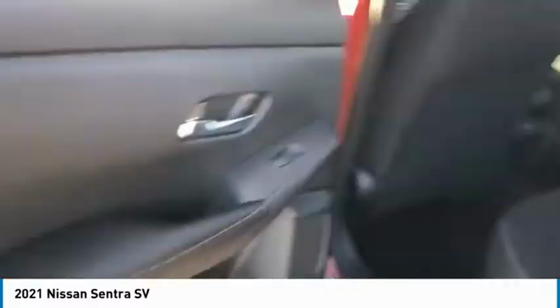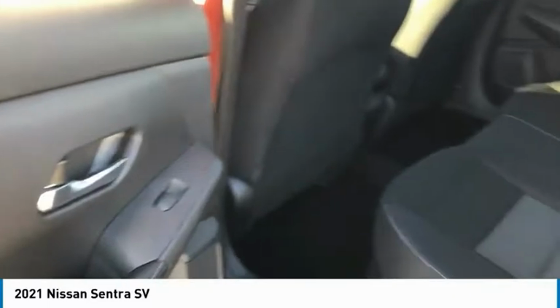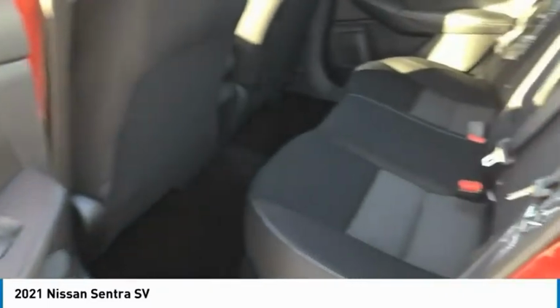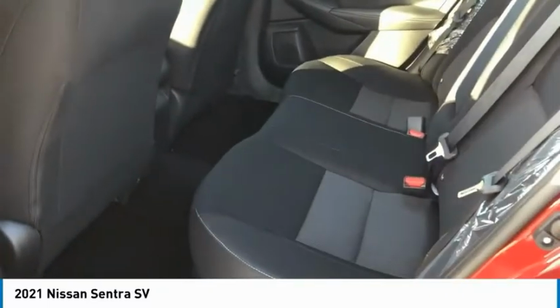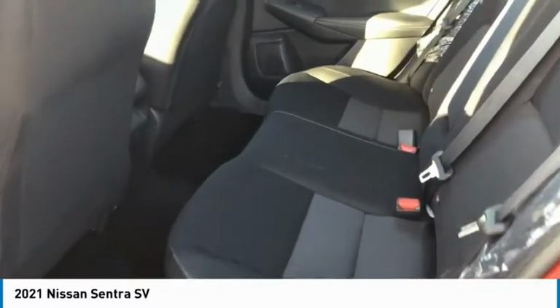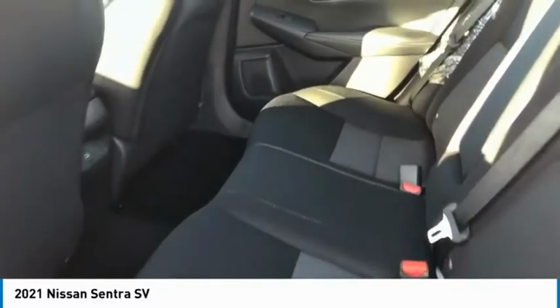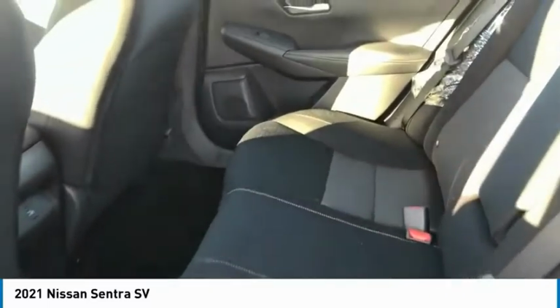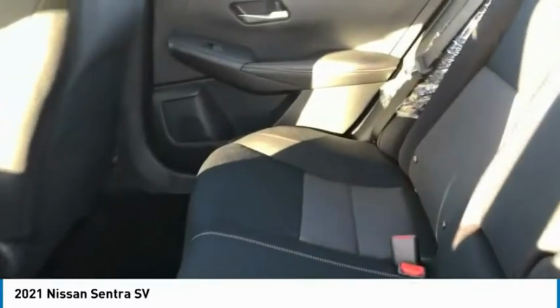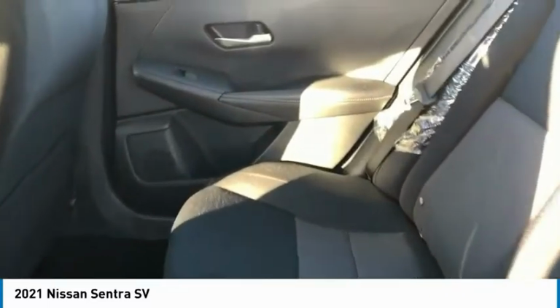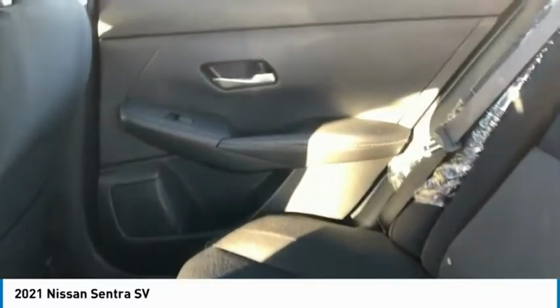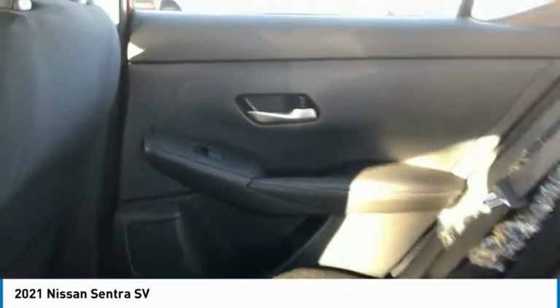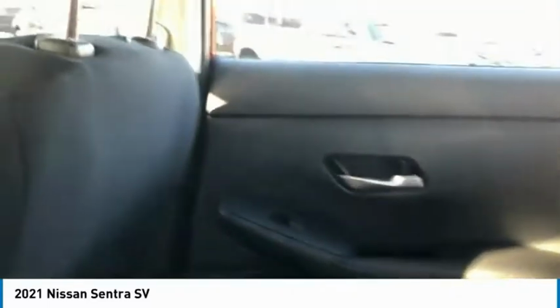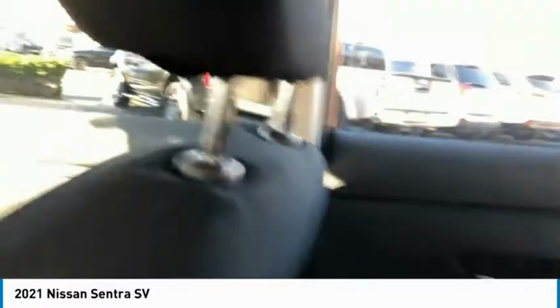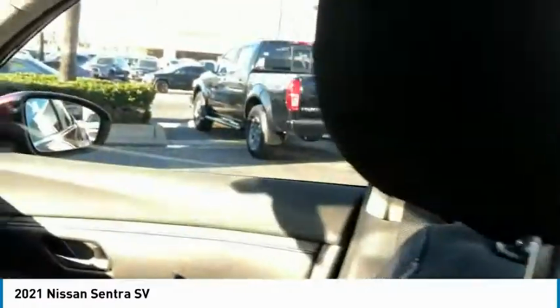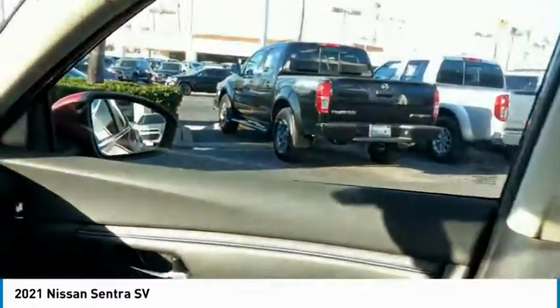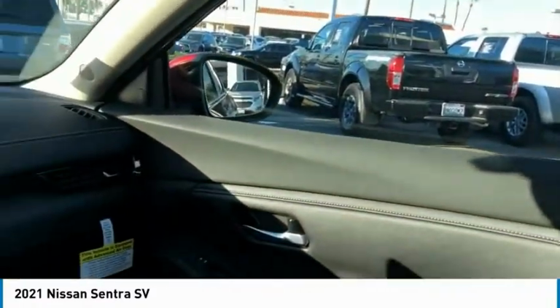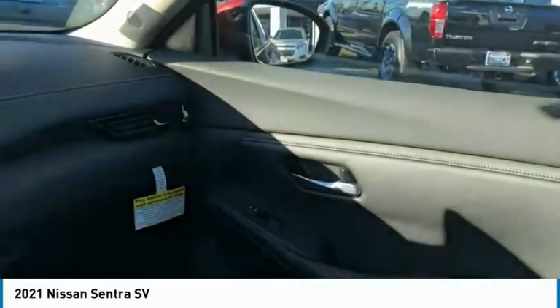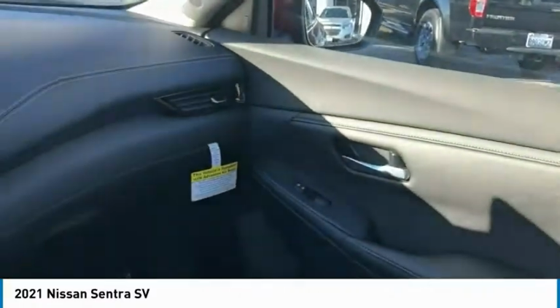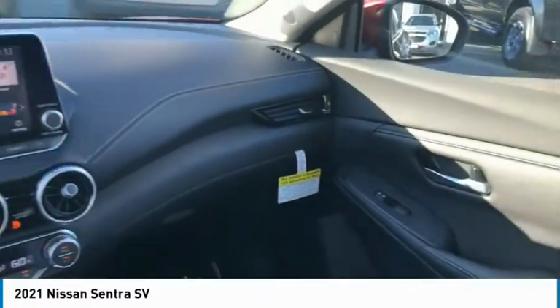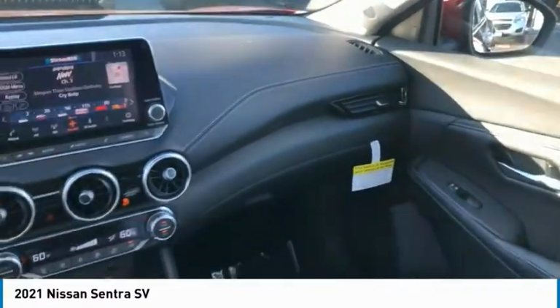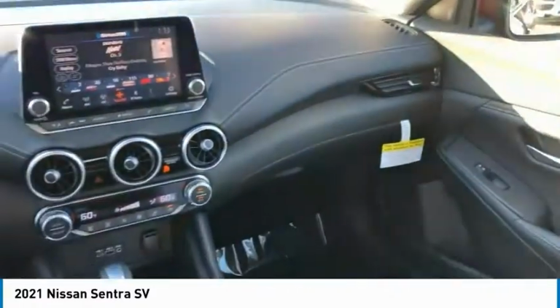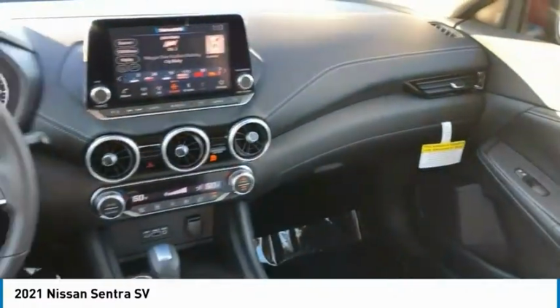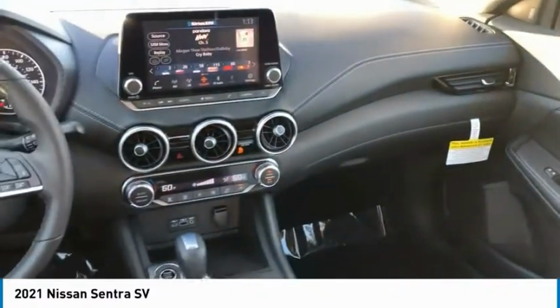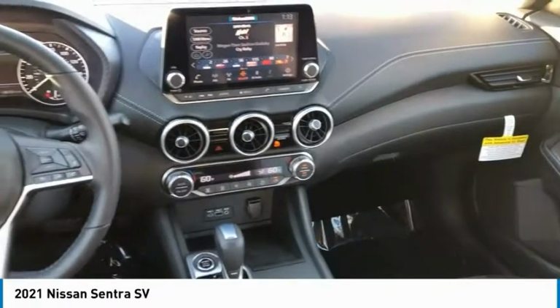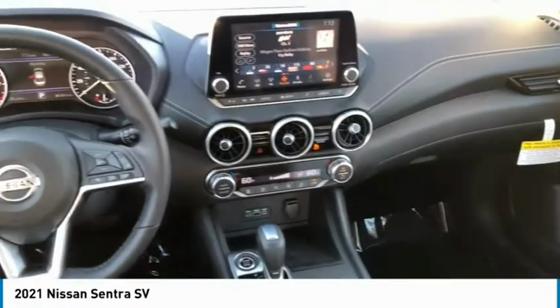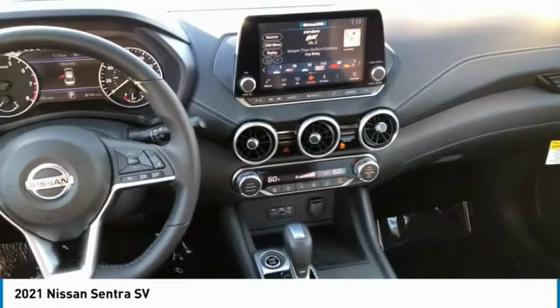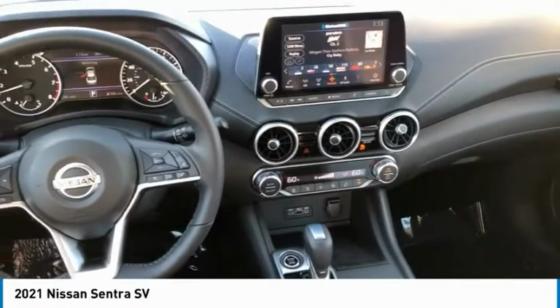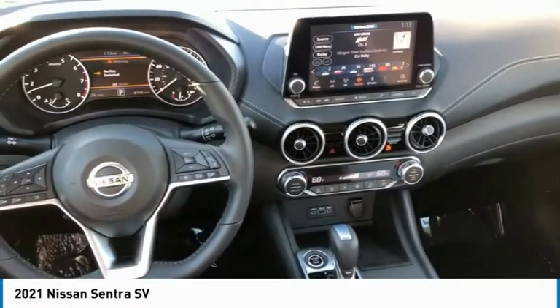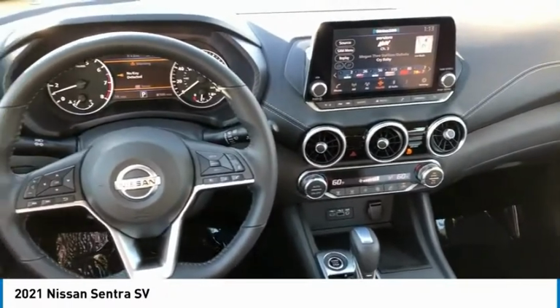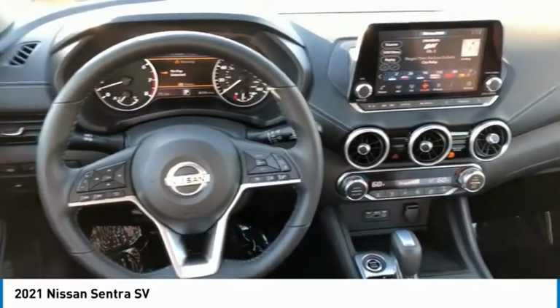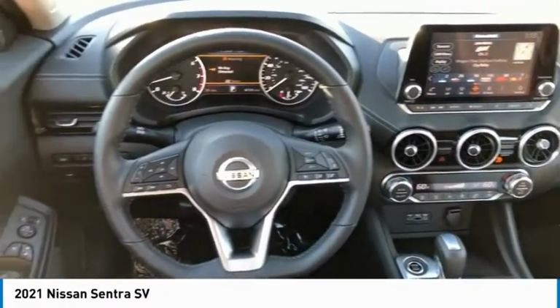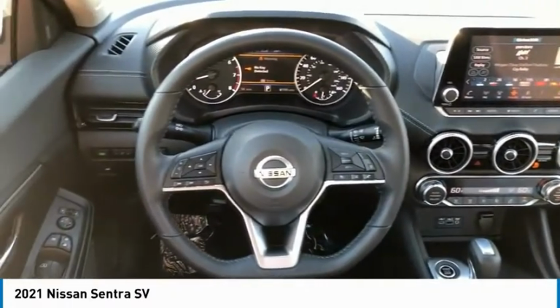Here are some of this vehicle's great options: aluminum wheels, heated side mirrors, traction control, remote keyless entry, FWD, headlights auto off, mirror memory, remote trunk release, security system, and cruise control.